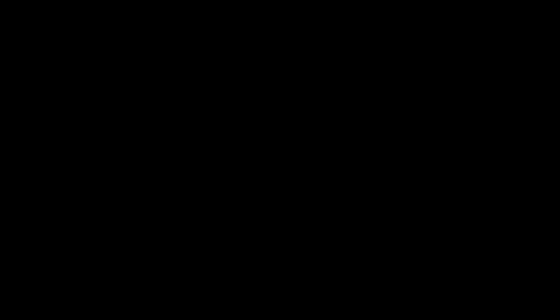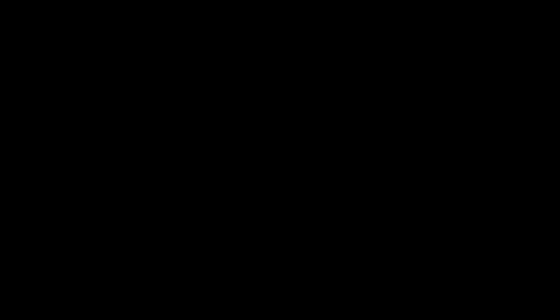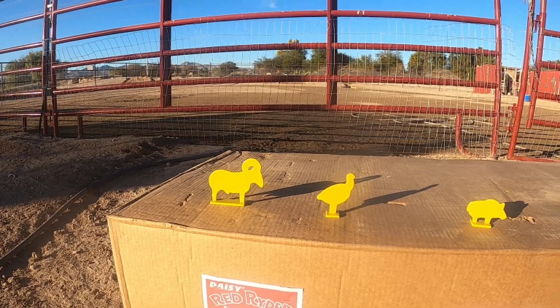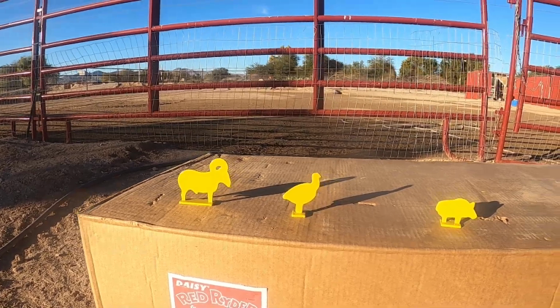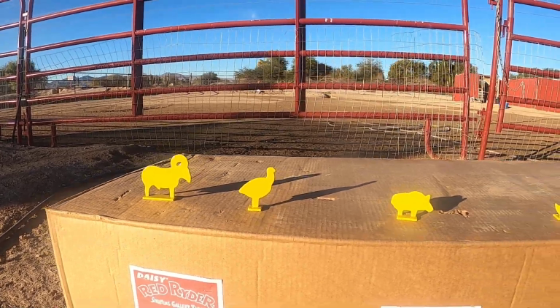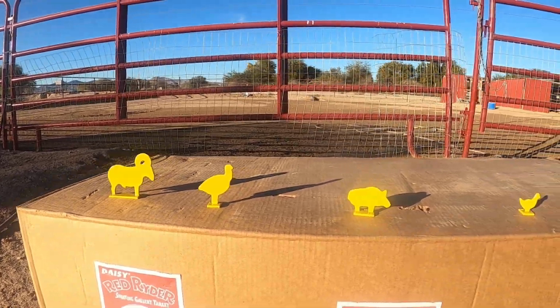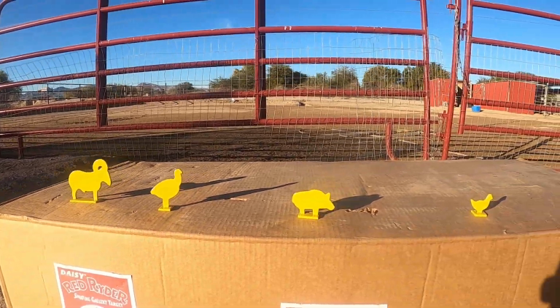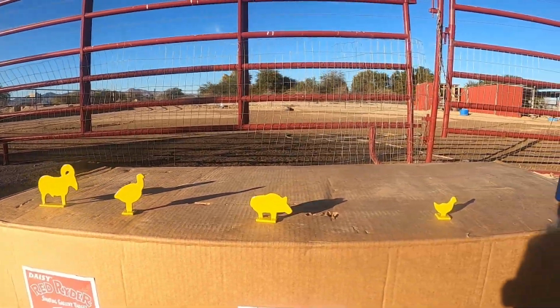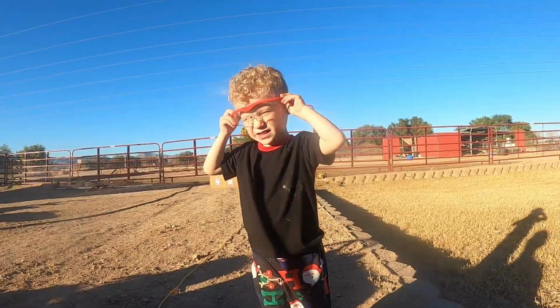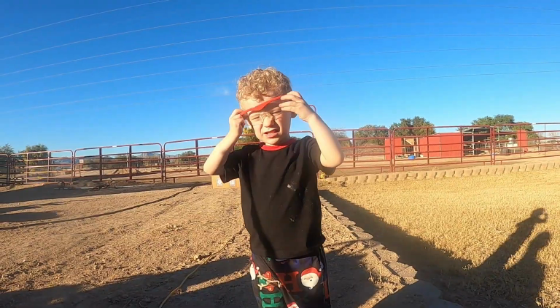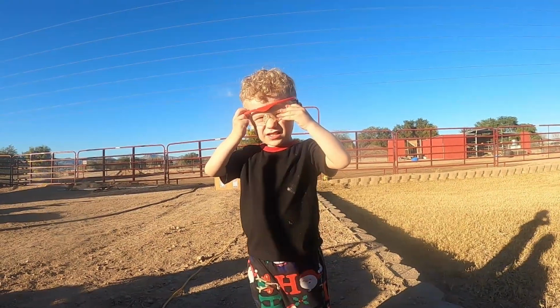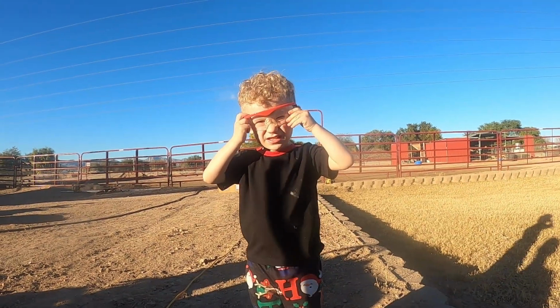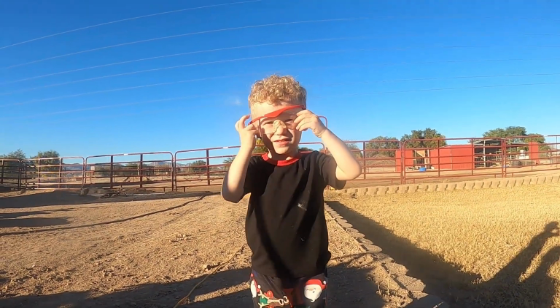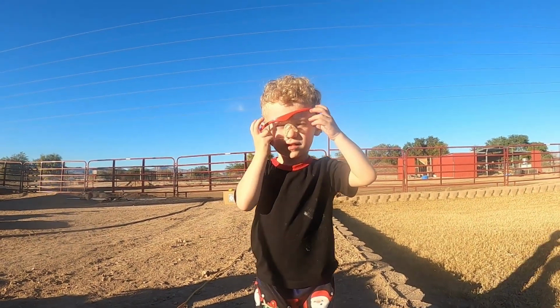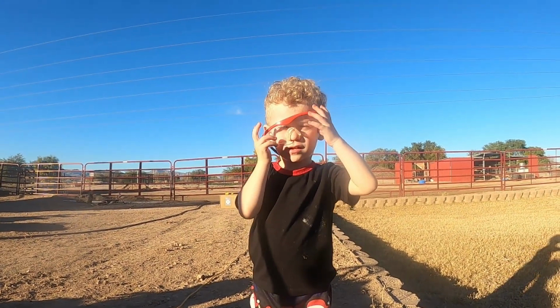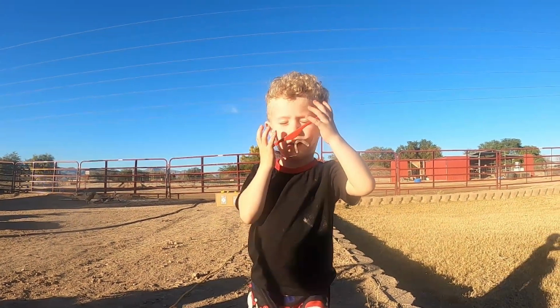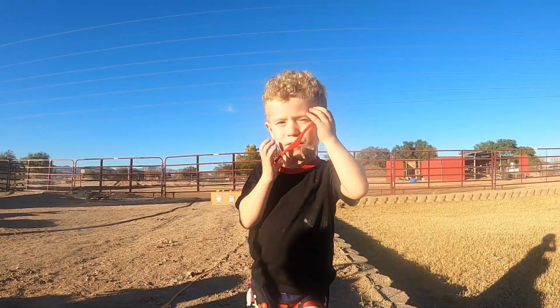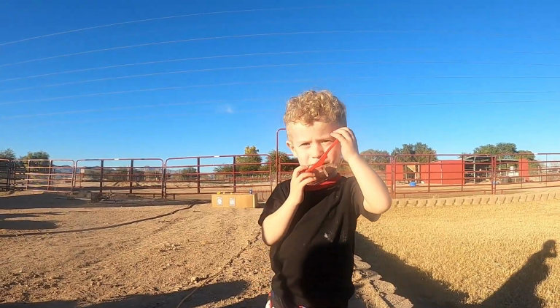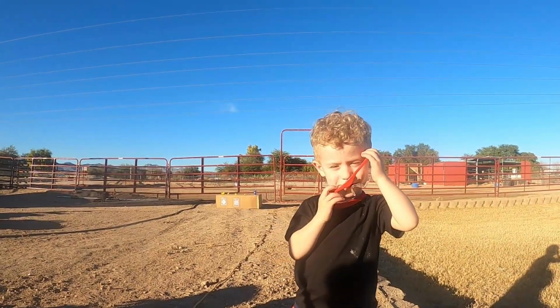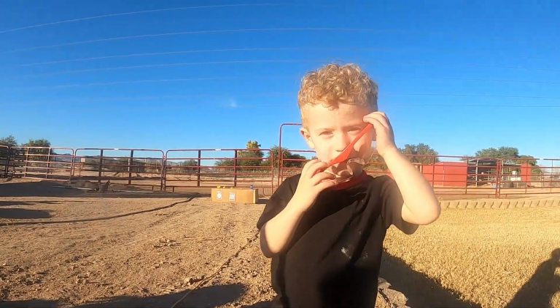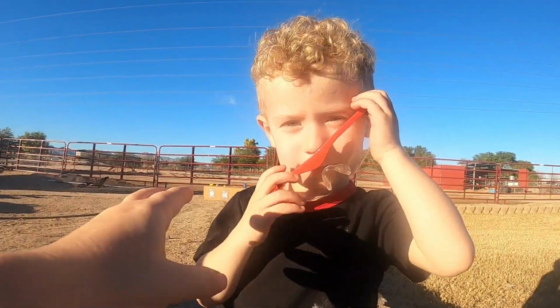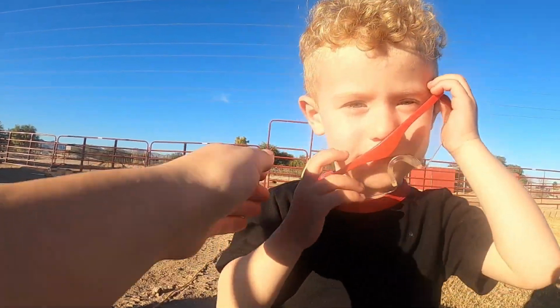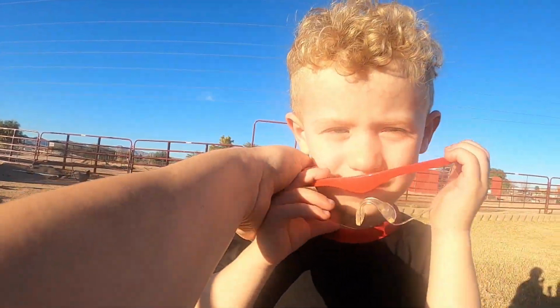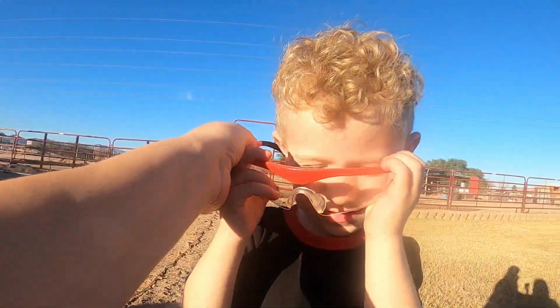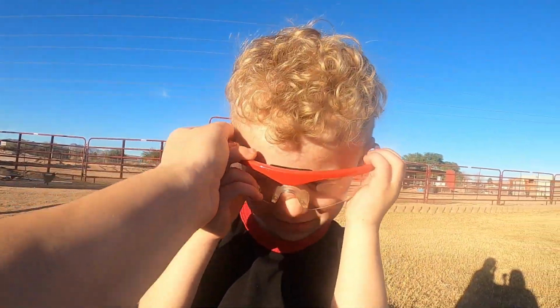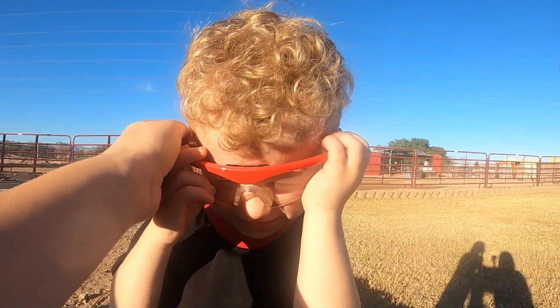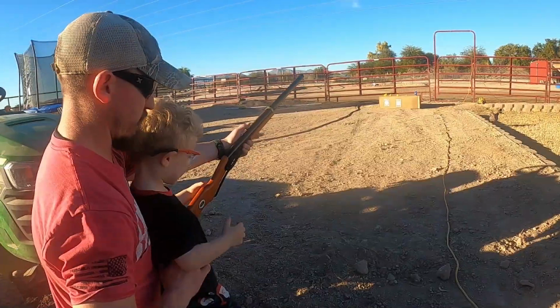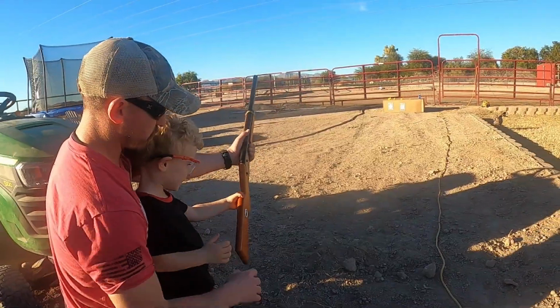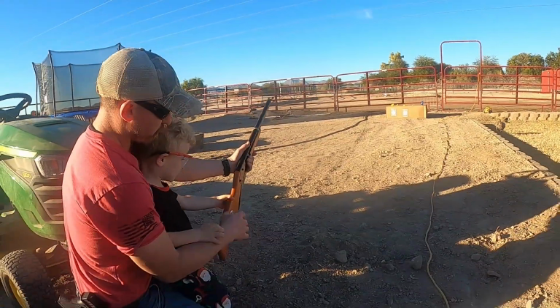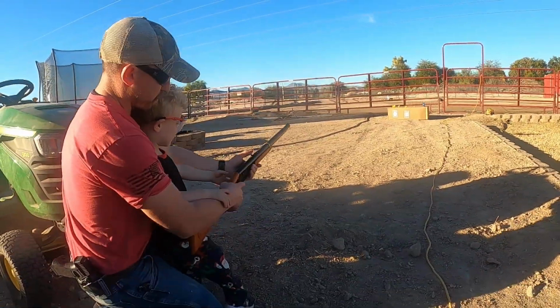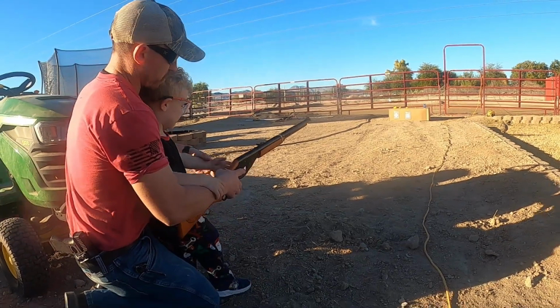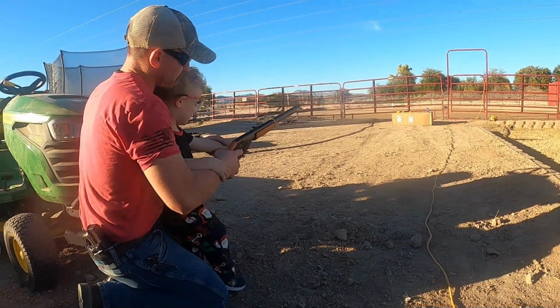Let's go outside and check on the guys. My son got a Red Ryder BB gun for Christmas so we started to tell him a little bit about gun safety — eye protection is everything.